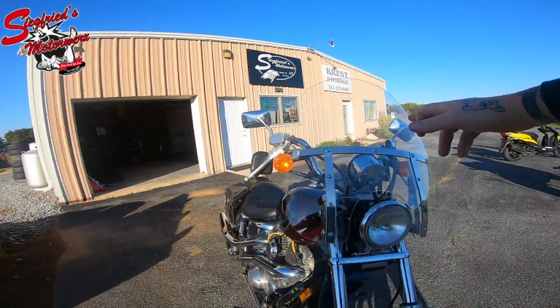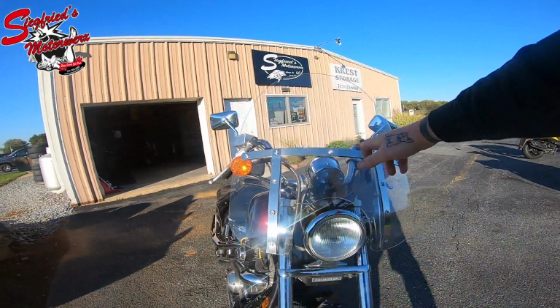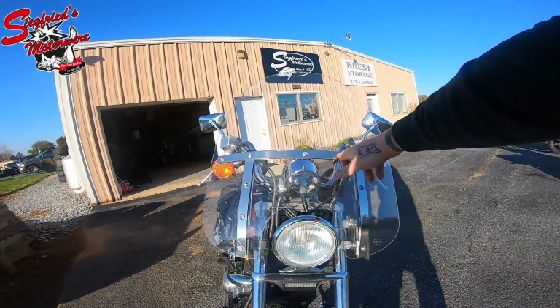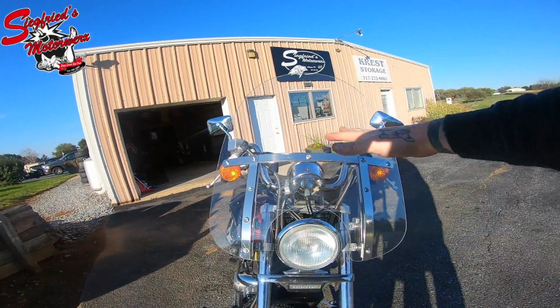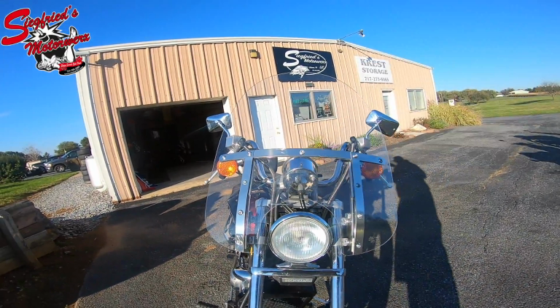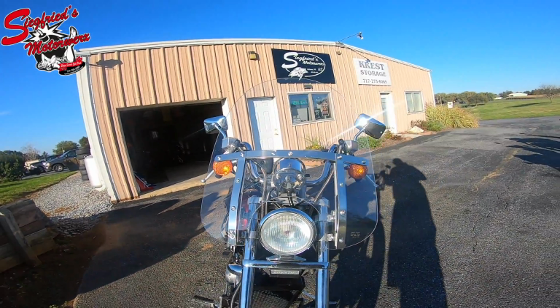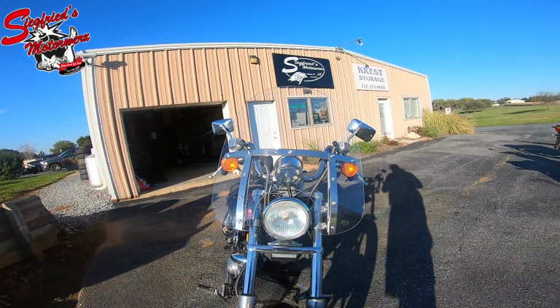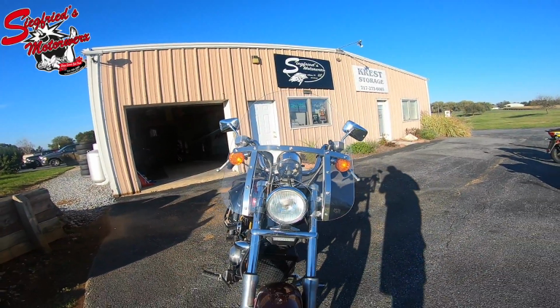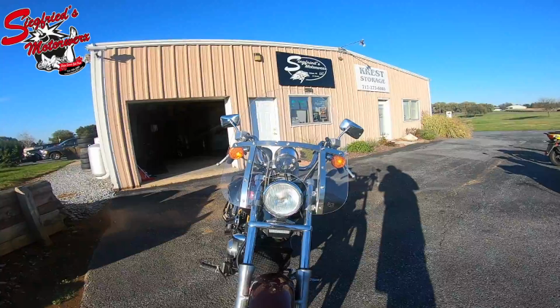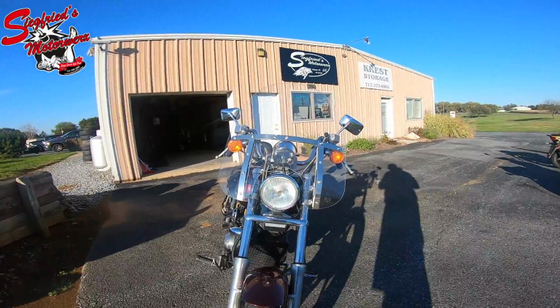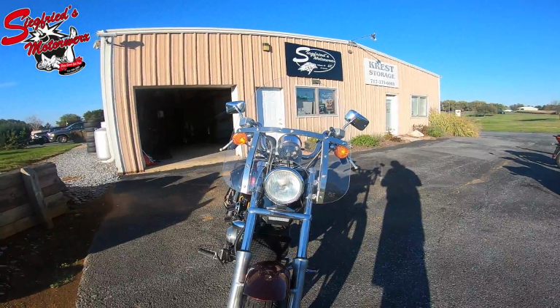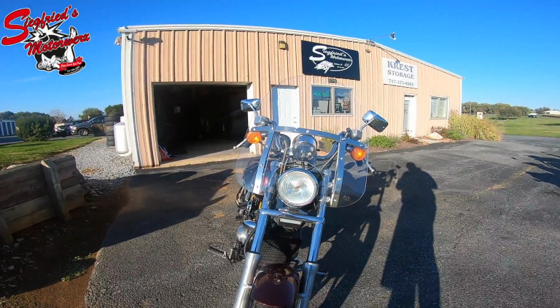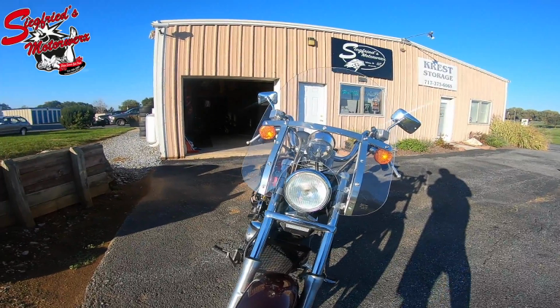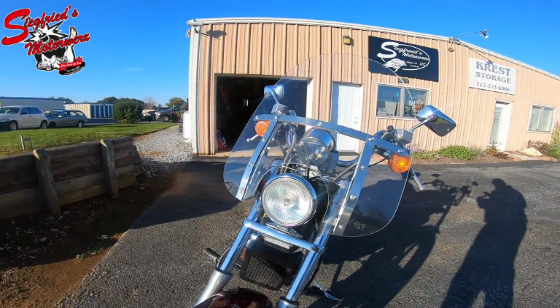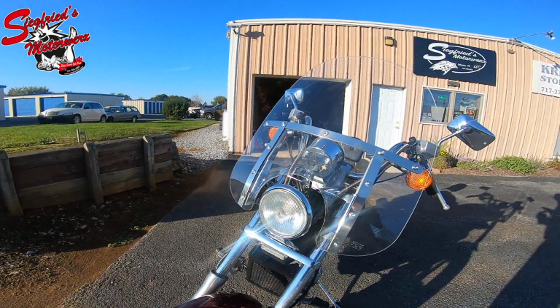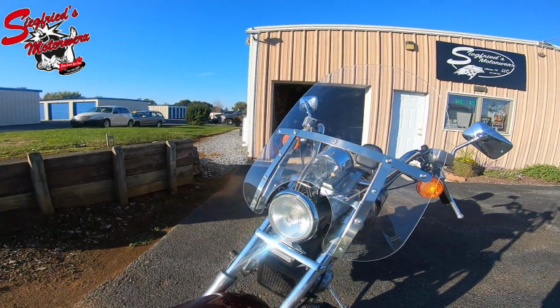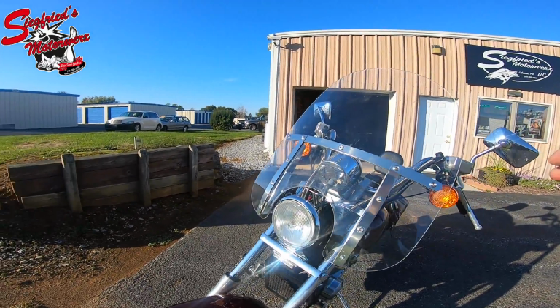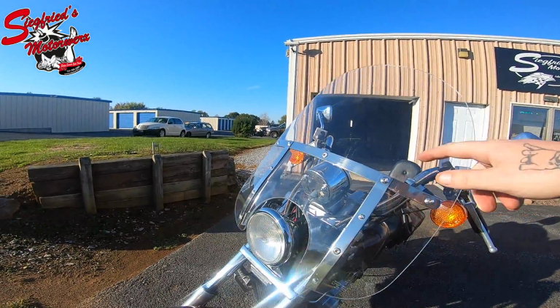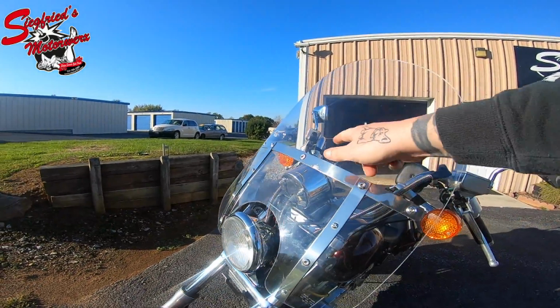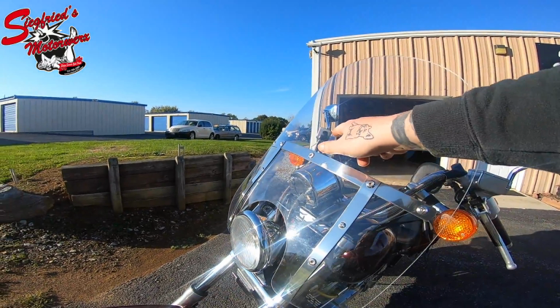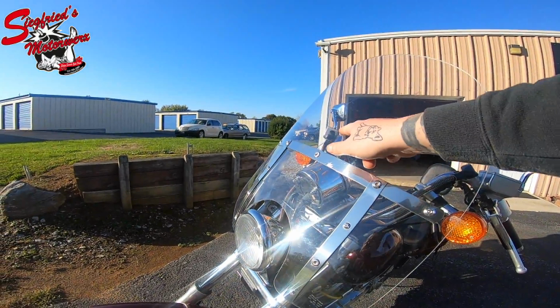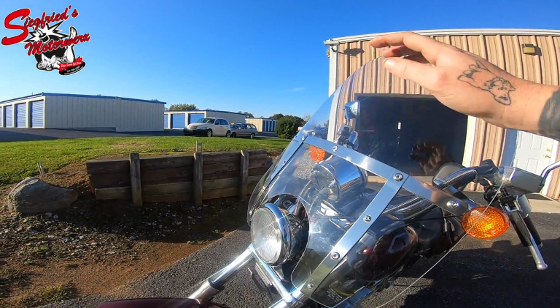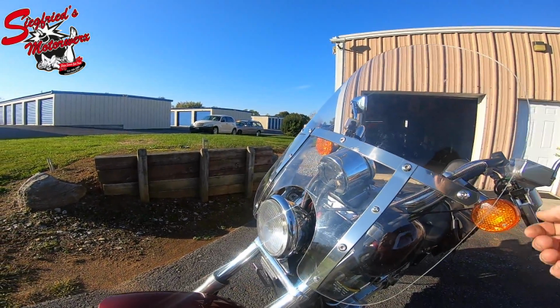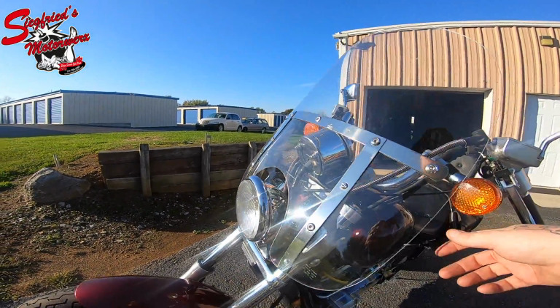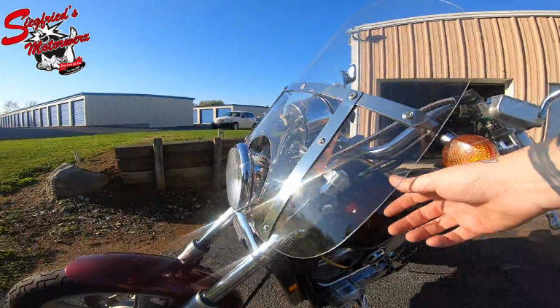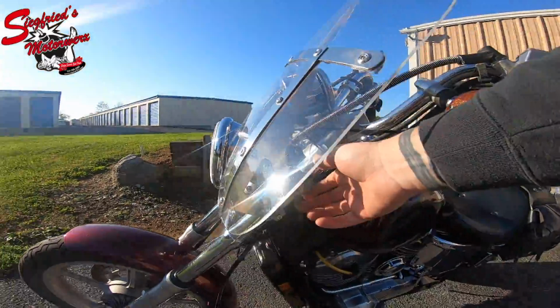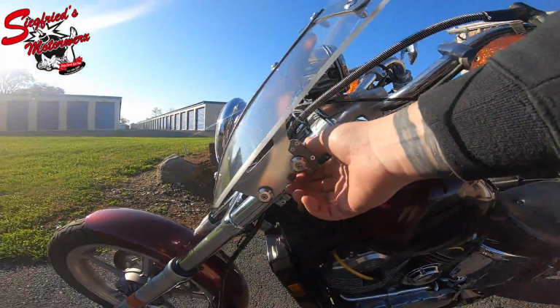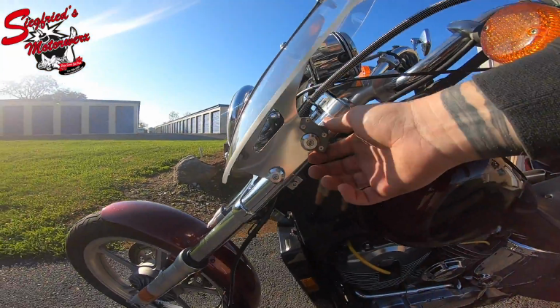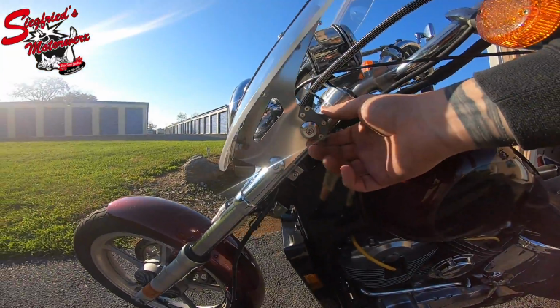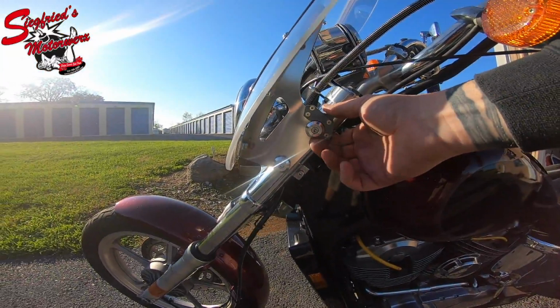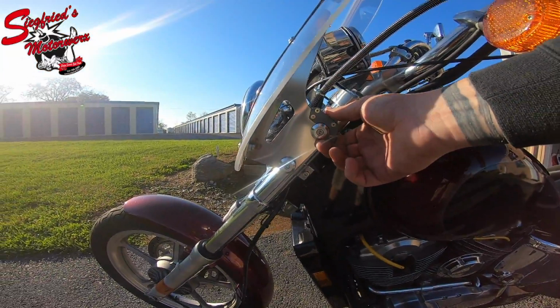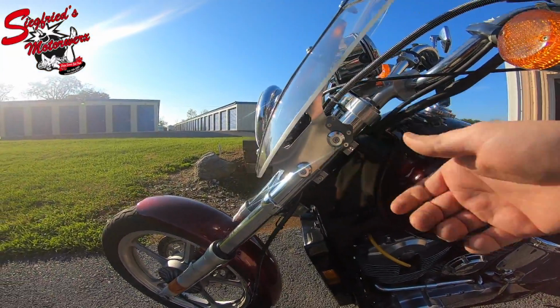This windshield was added just this year — less than two months old. It's in good shape; one small little nick there, but this is a quick-detach windshield. It comes off as easy as messing with these clips.